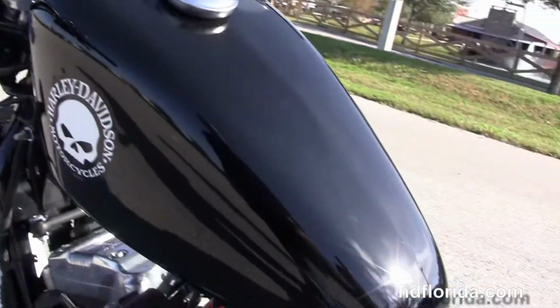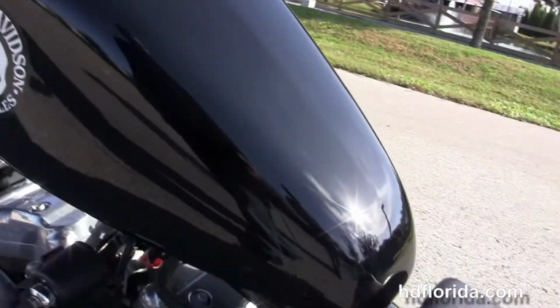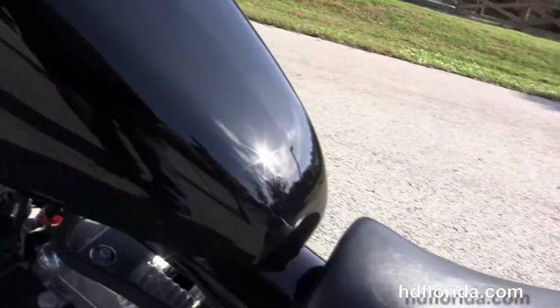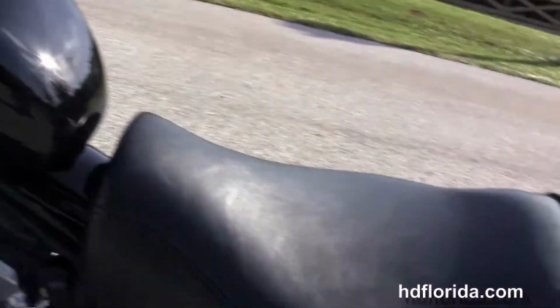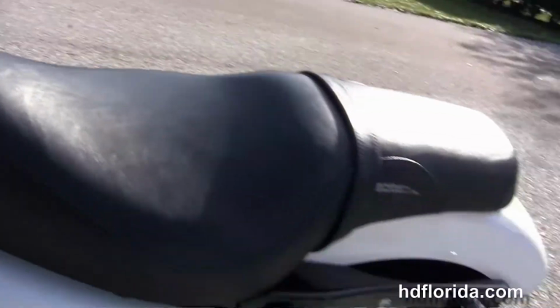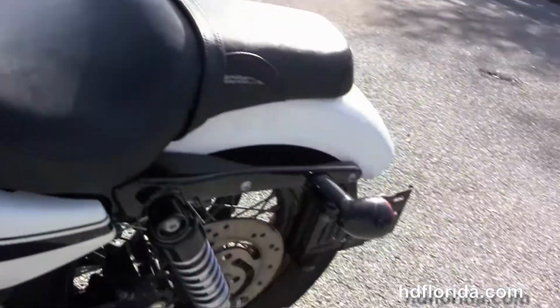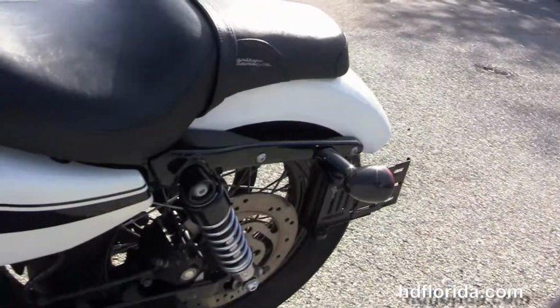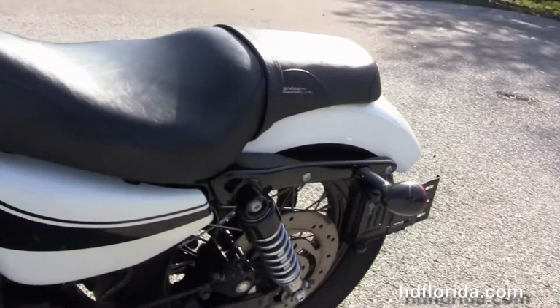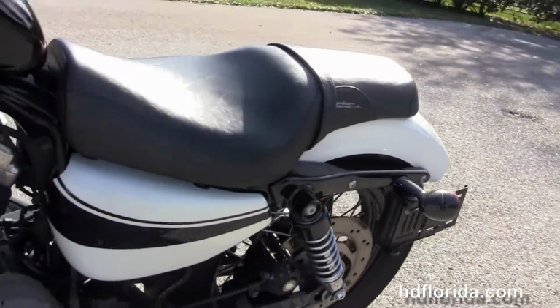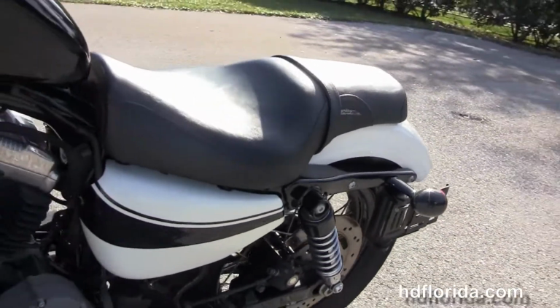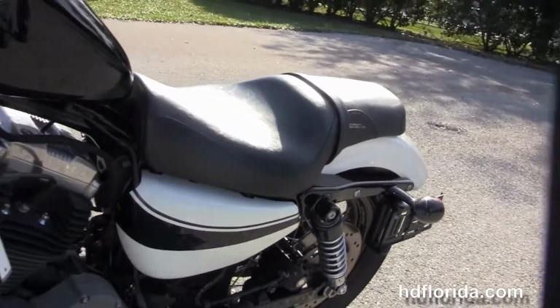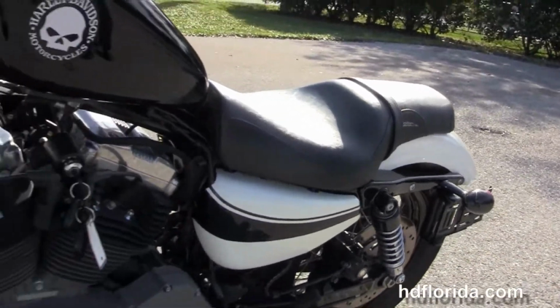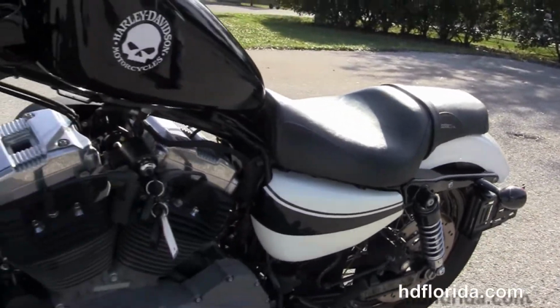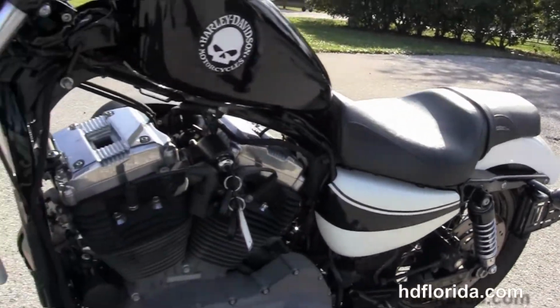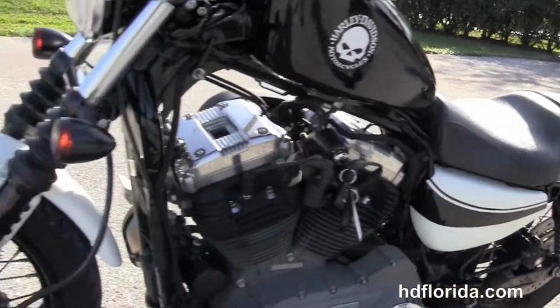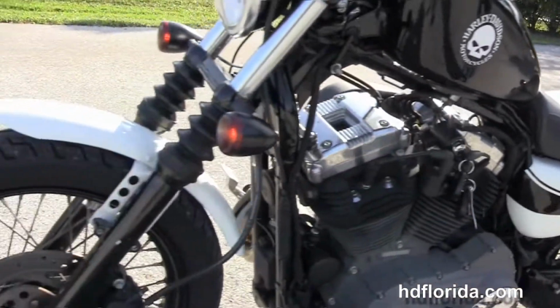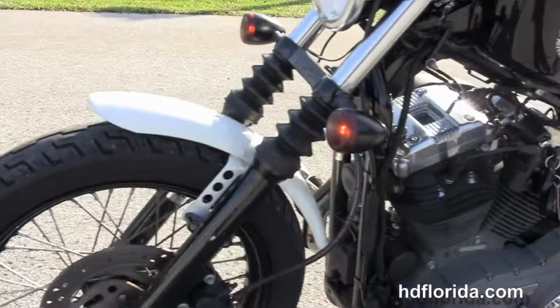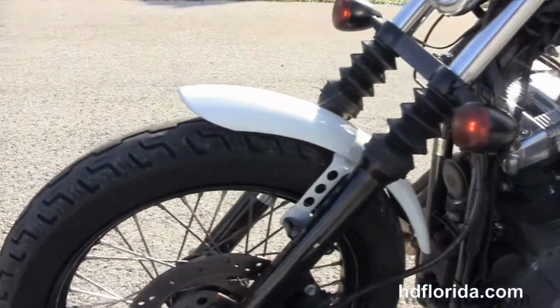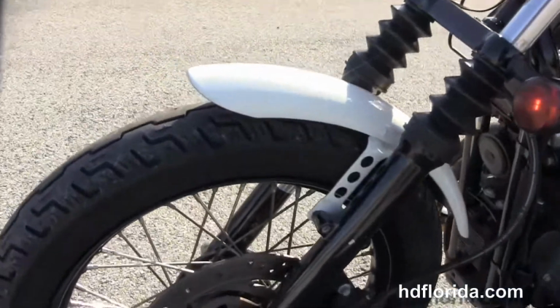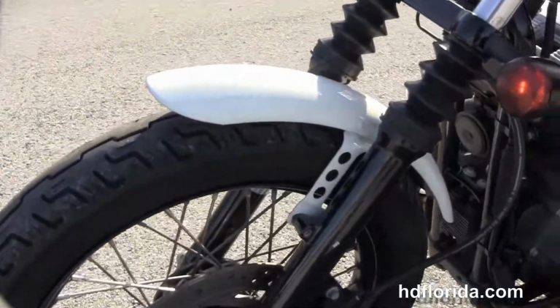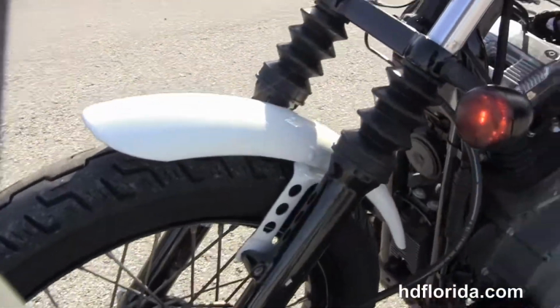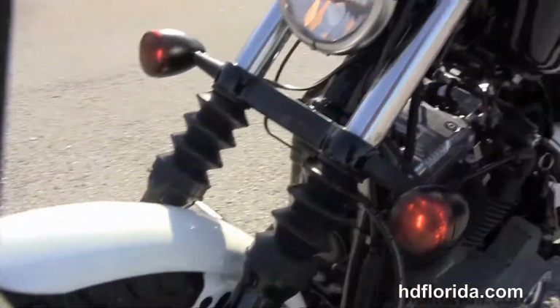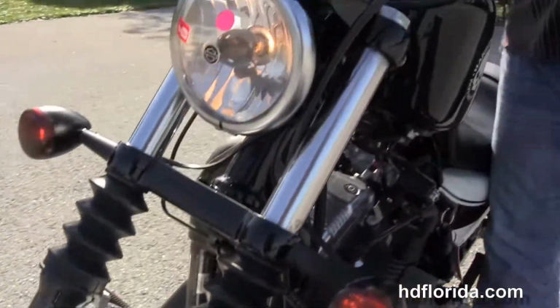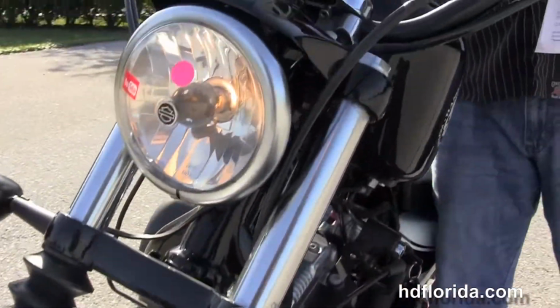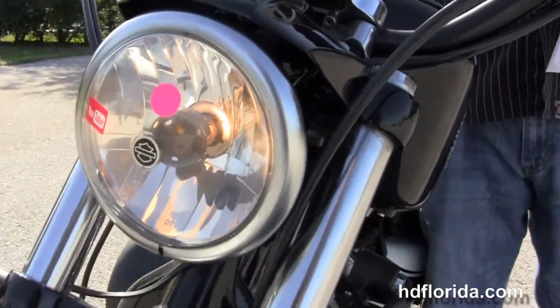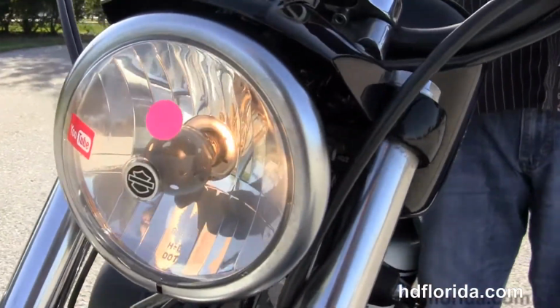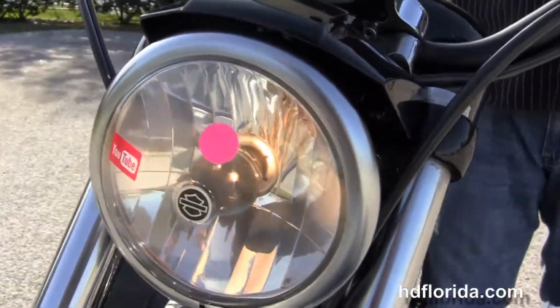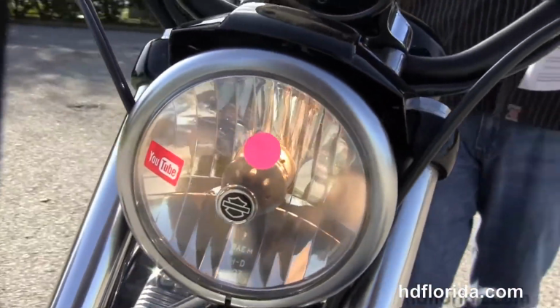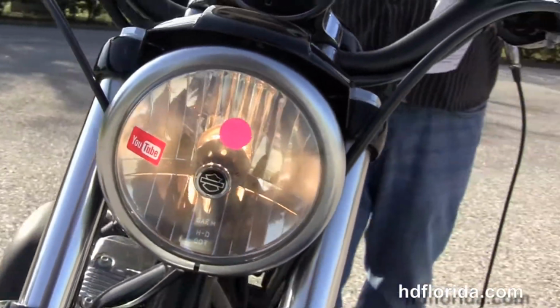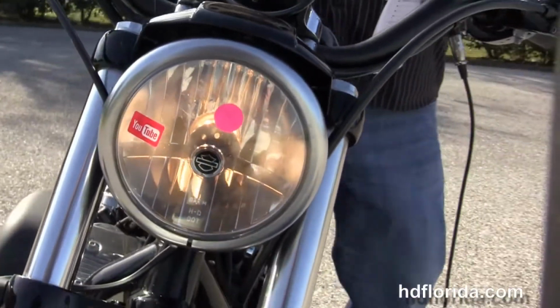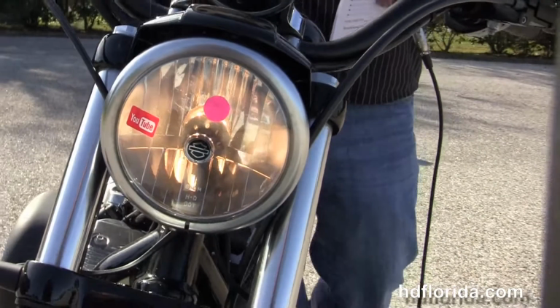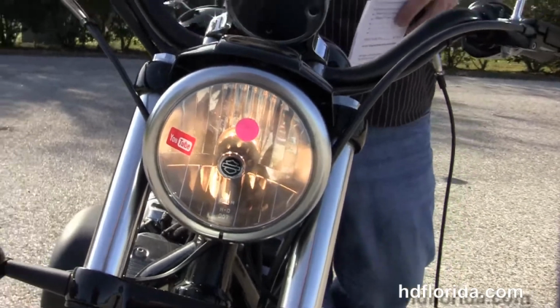This bike only has 8,883 miles on it, black and white two-tone paint, has the factory upgraded key fob security, in stock and ready for immediate delivery.